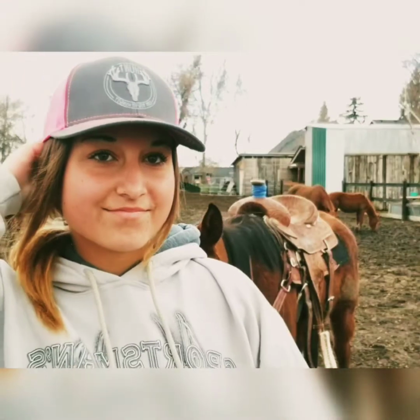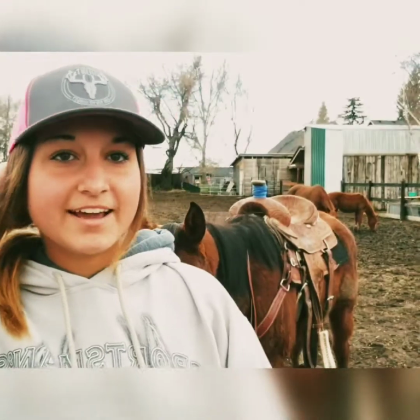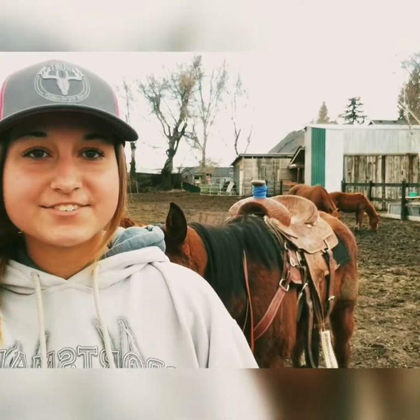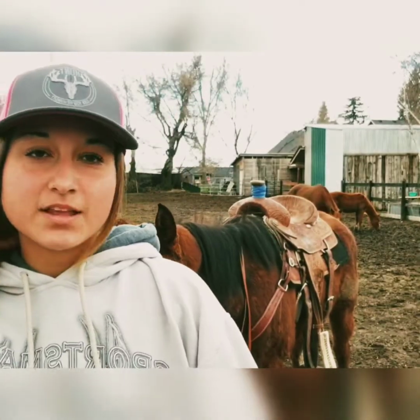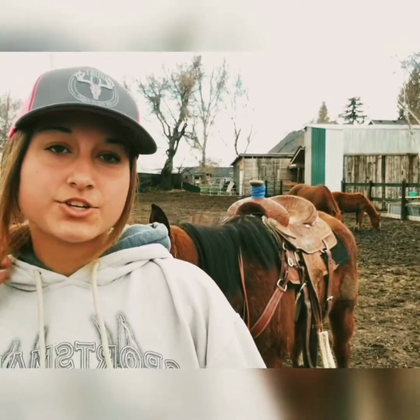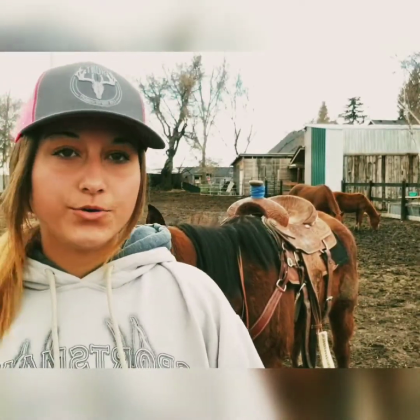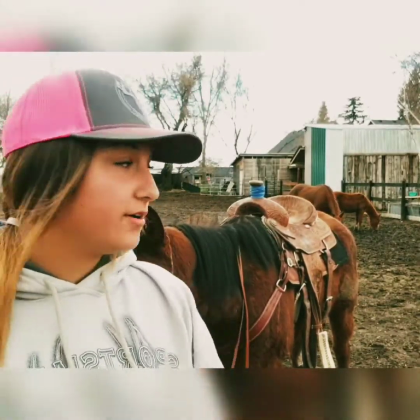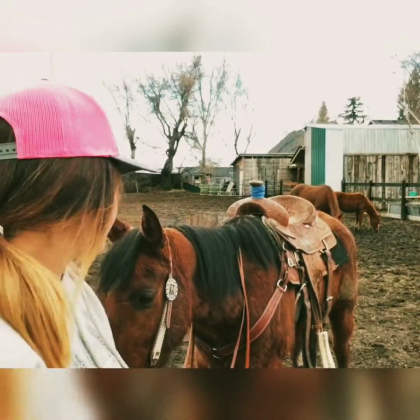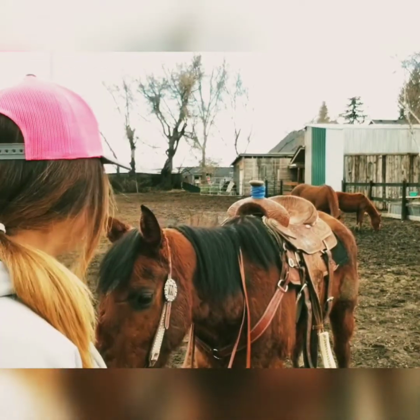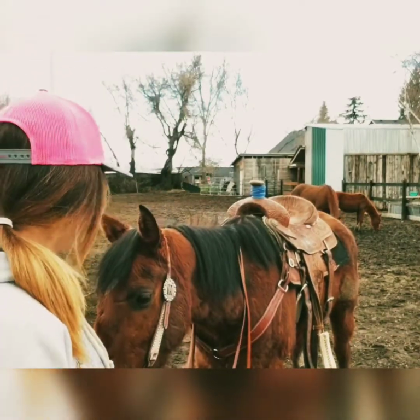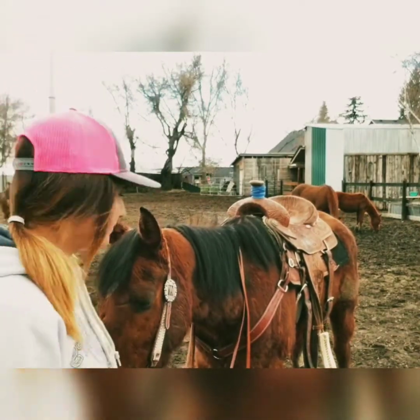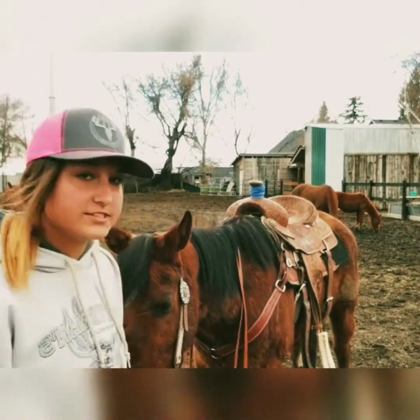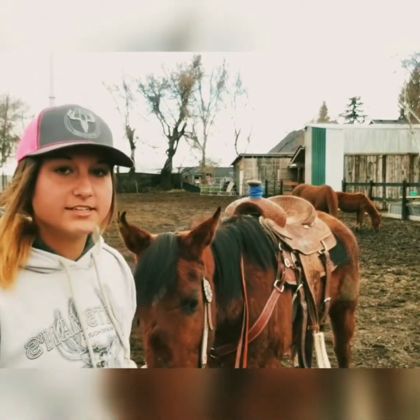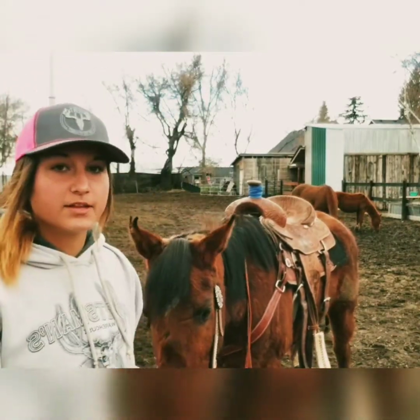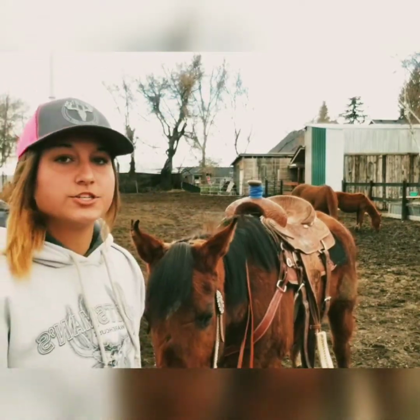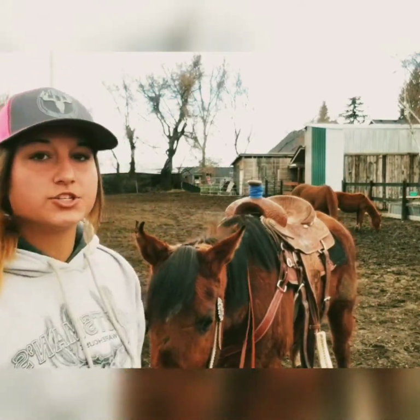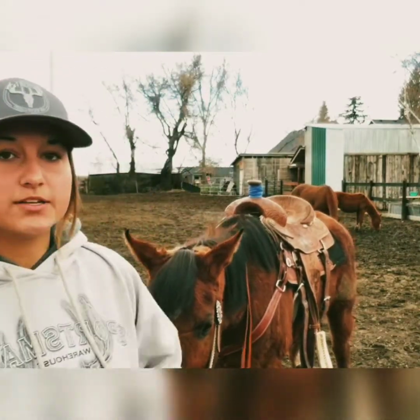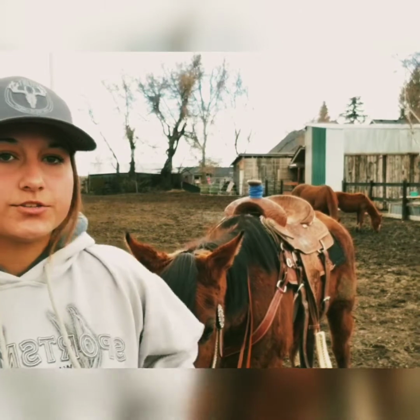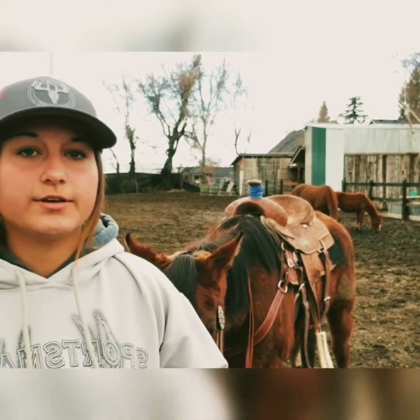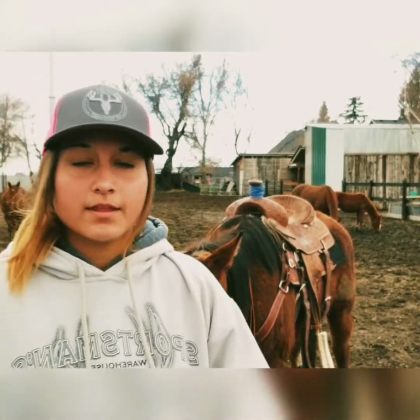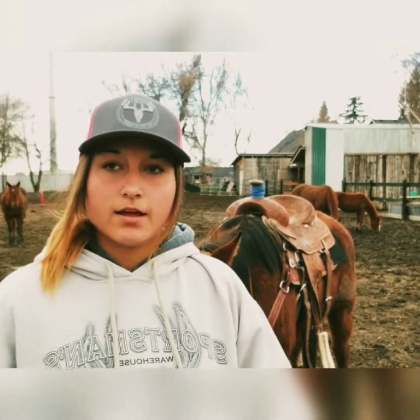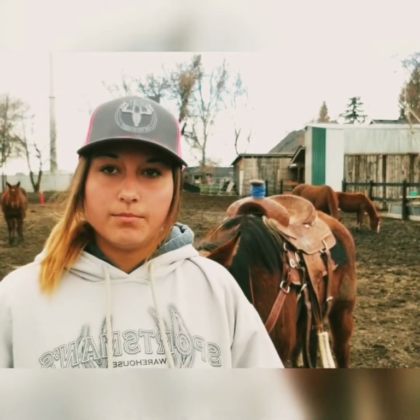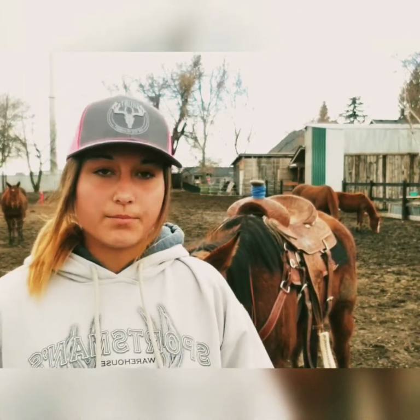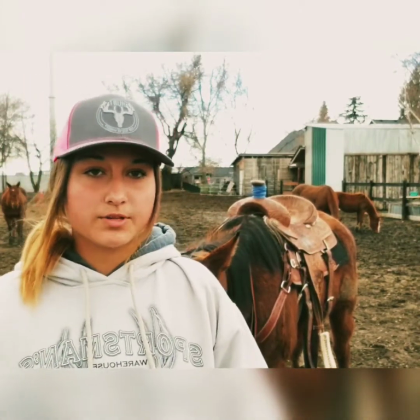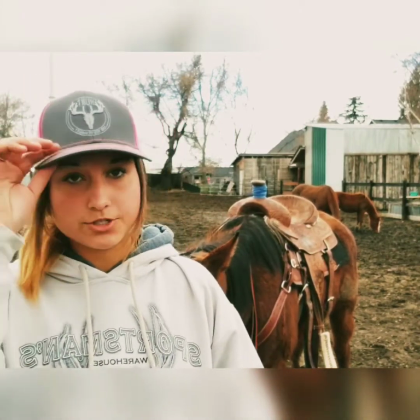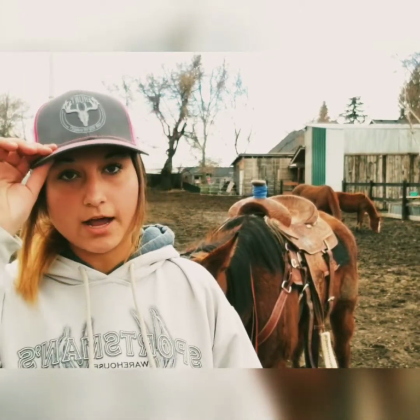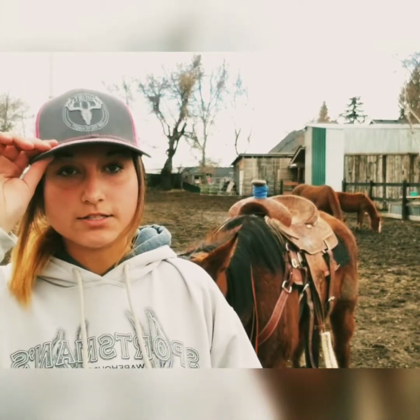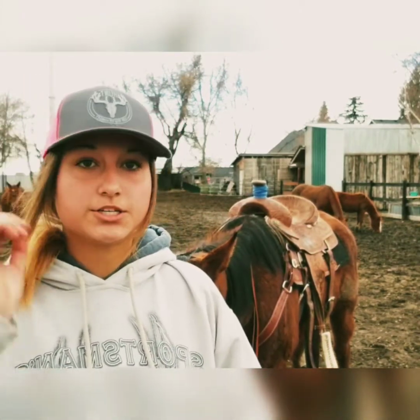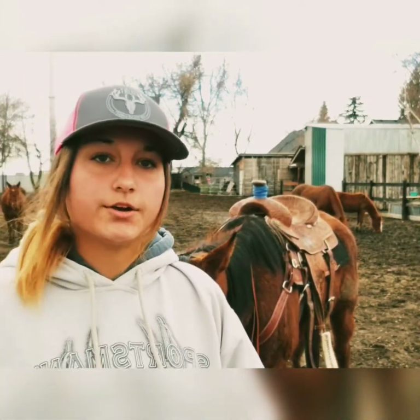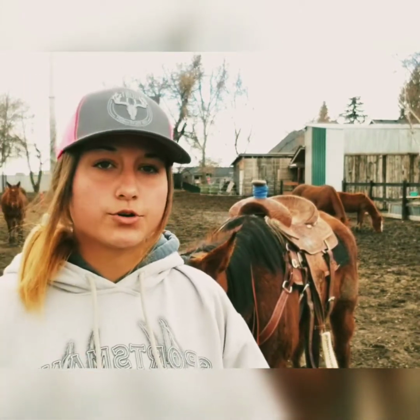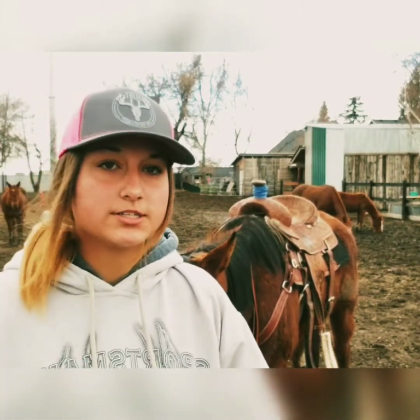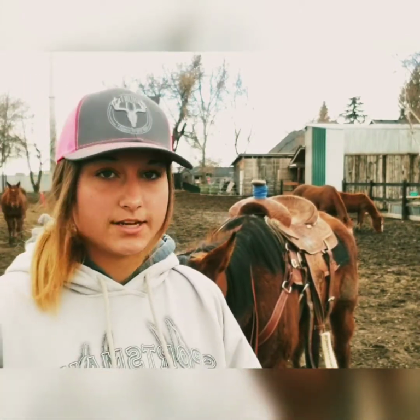Hey guys. So this right here, this is Izzy. She just barely turned three and I'm going to be demonstrating how to teach a young horse to sidestep.